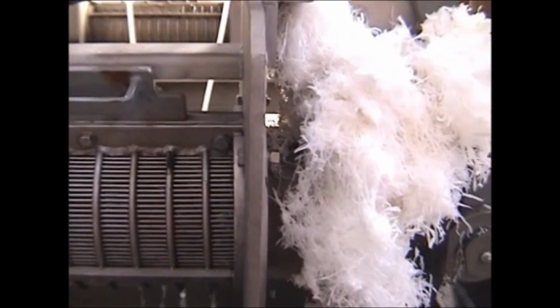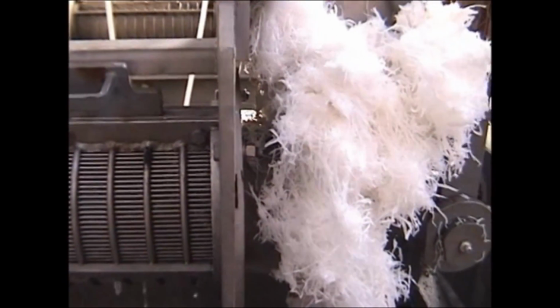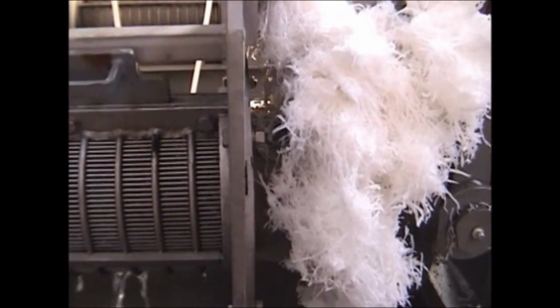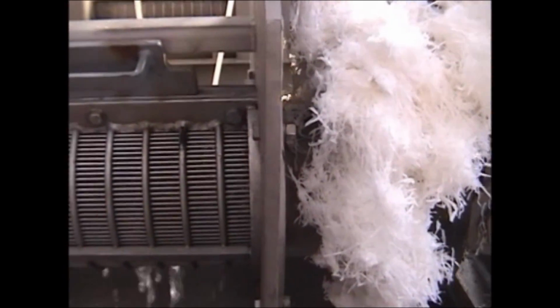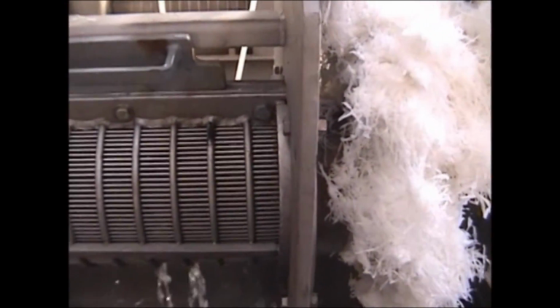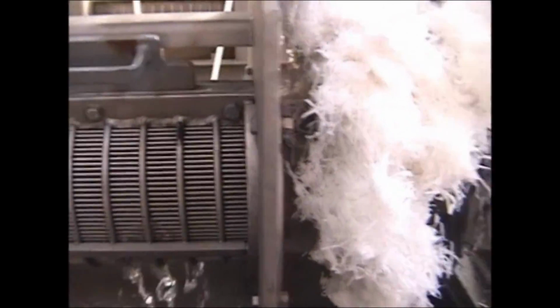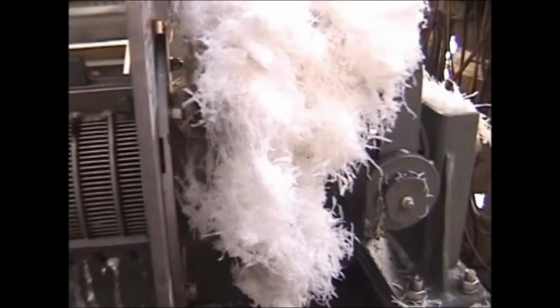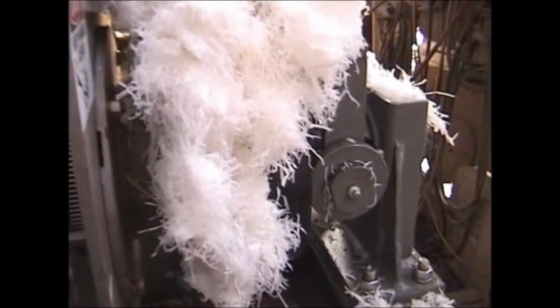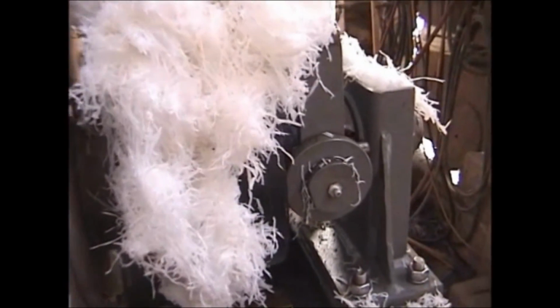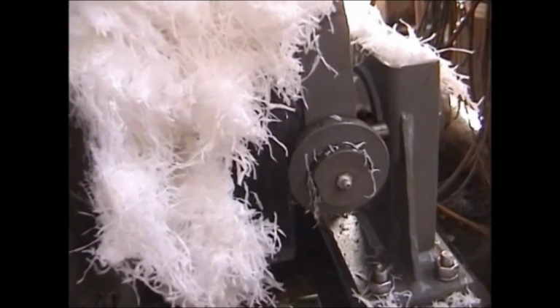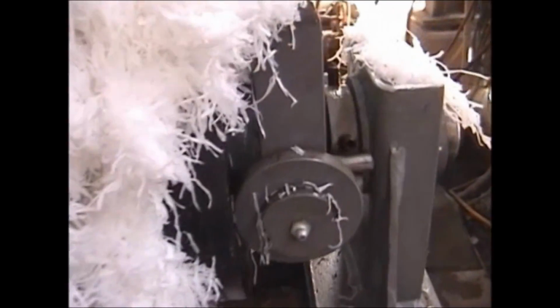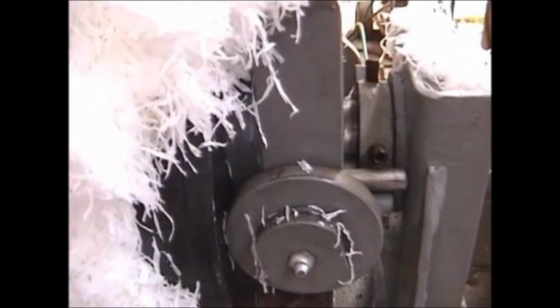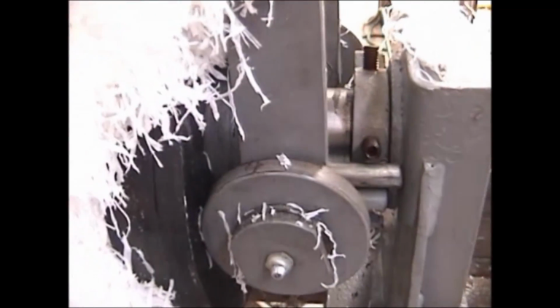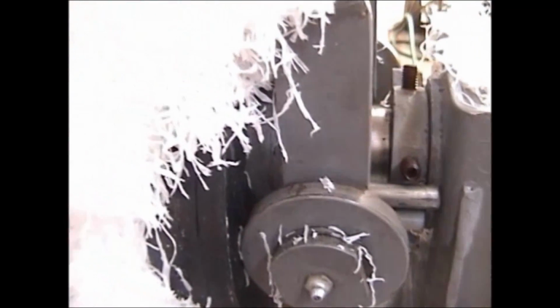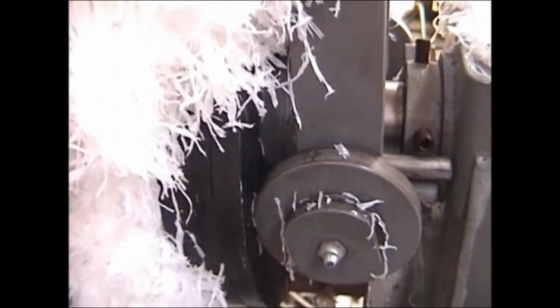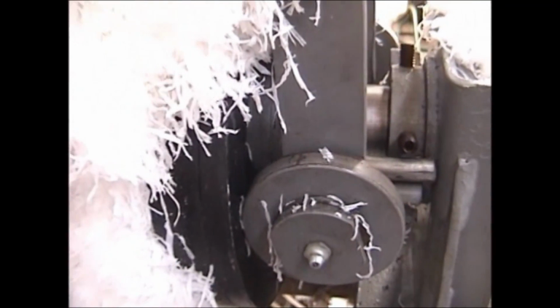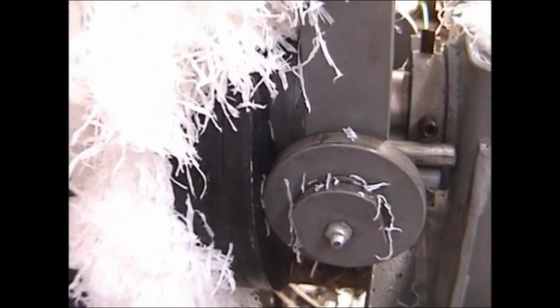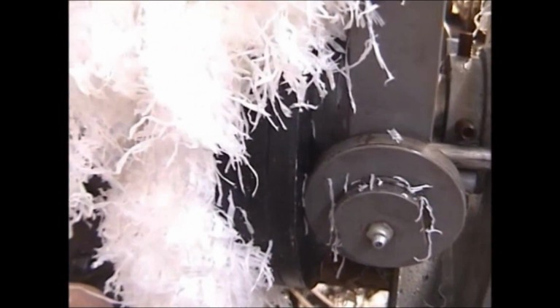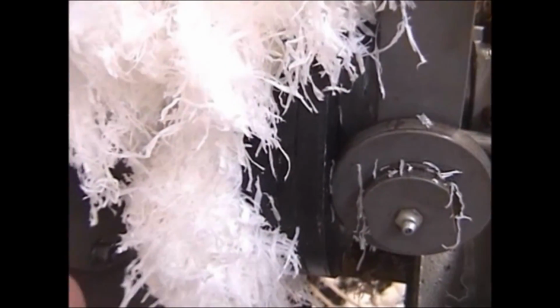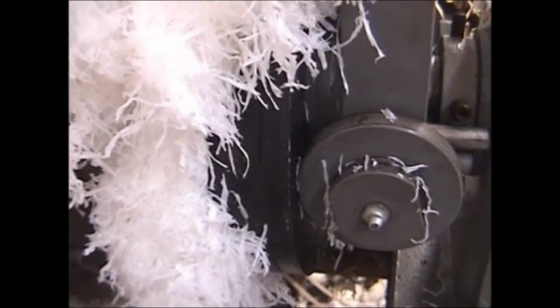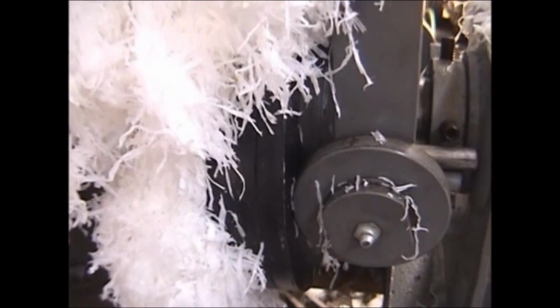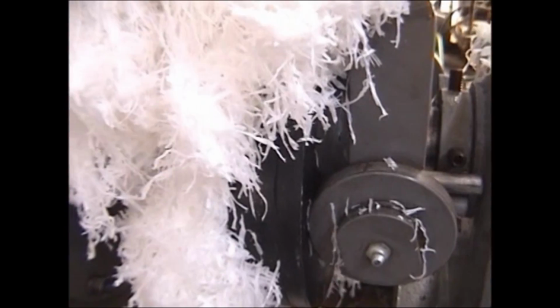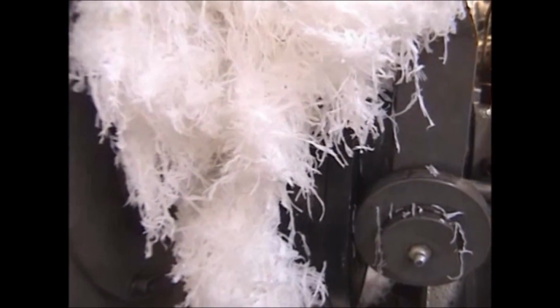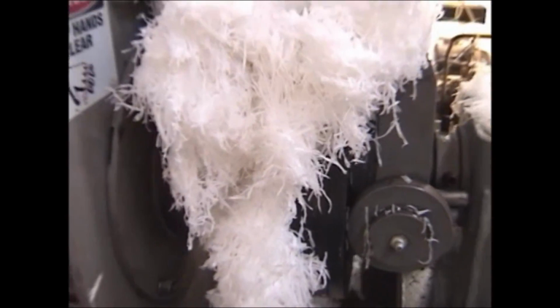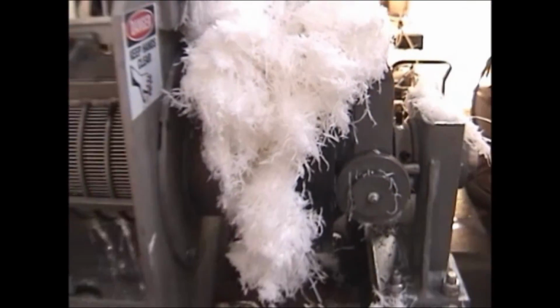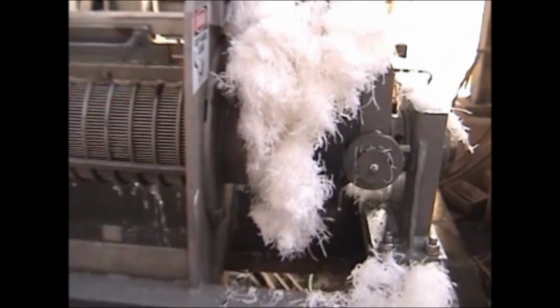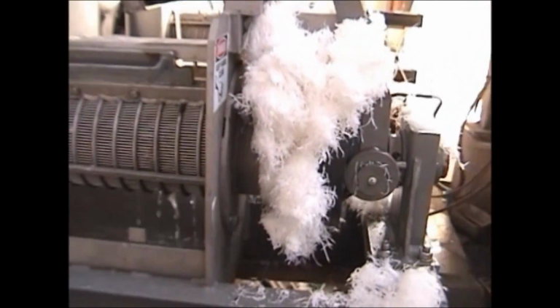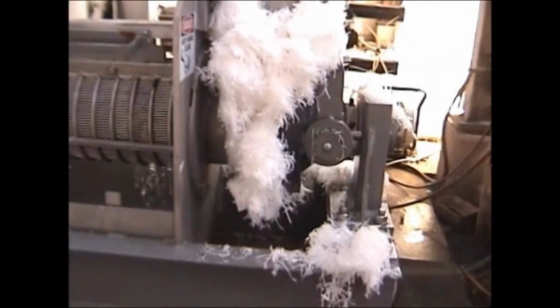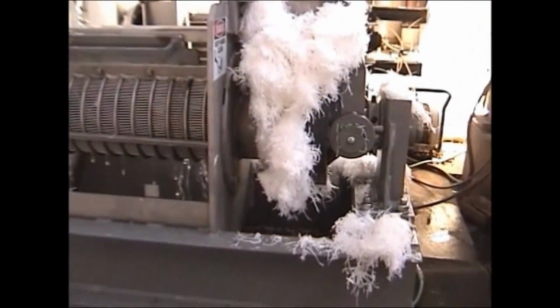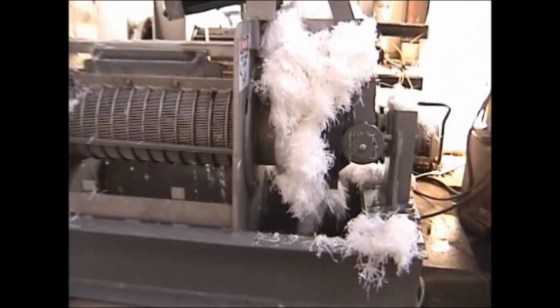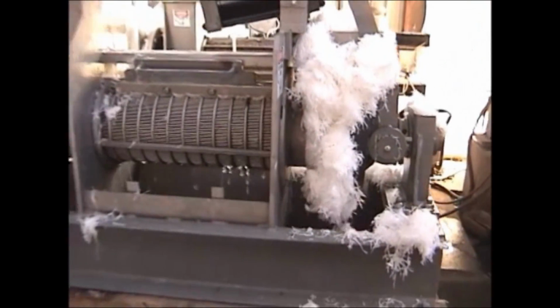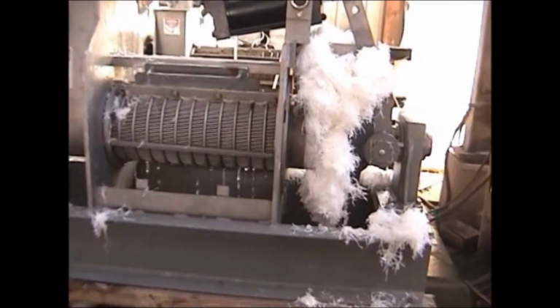We are not getting a lot of fork out of this — not creating a very nice dry product. I think it runs great in this price.